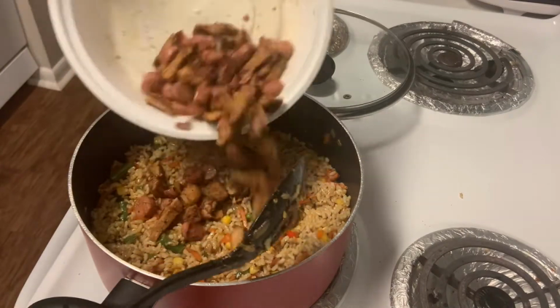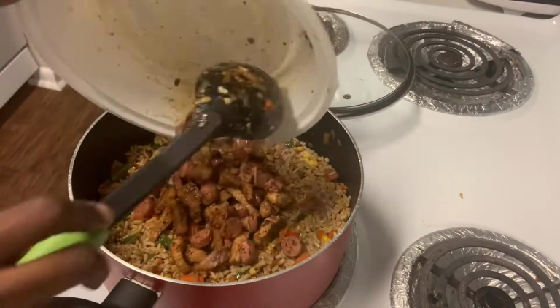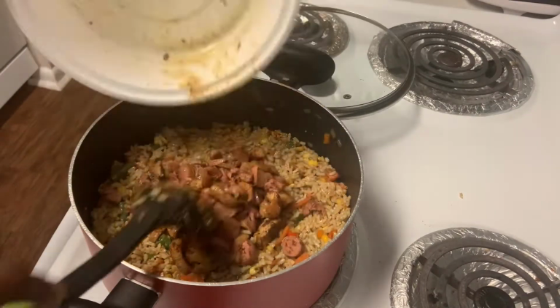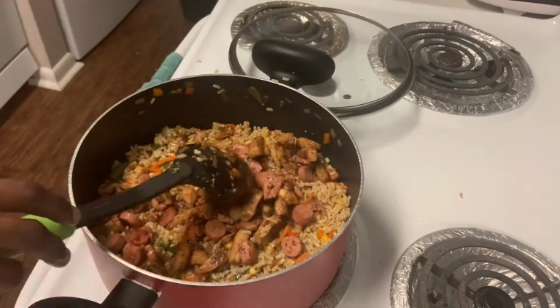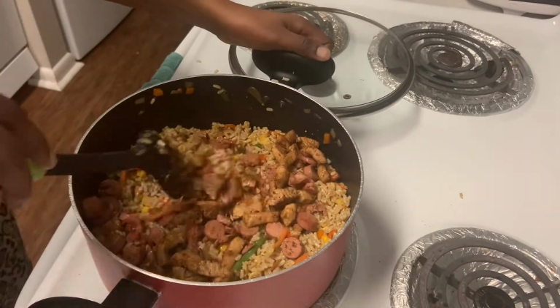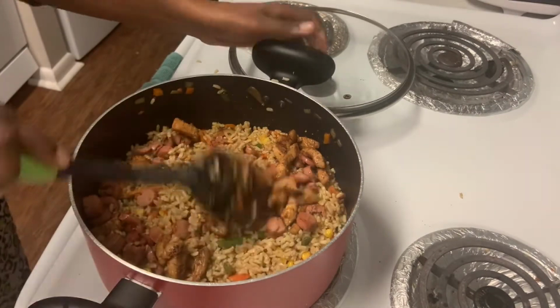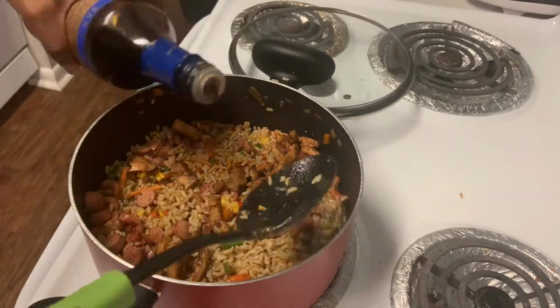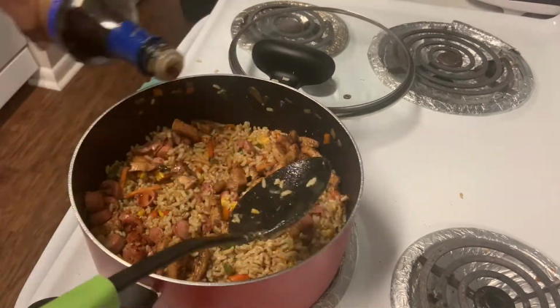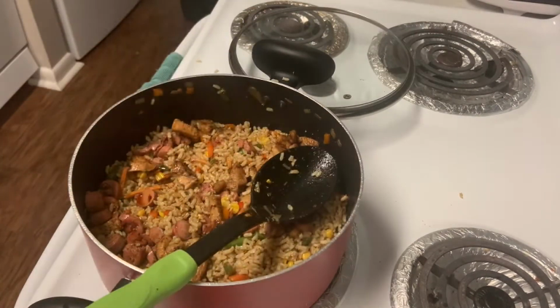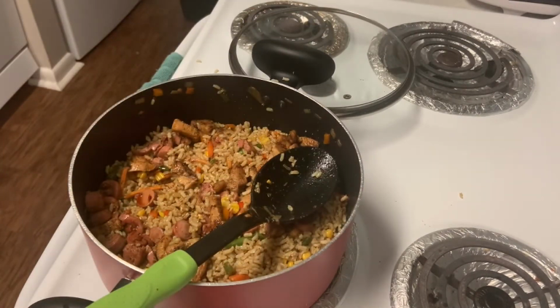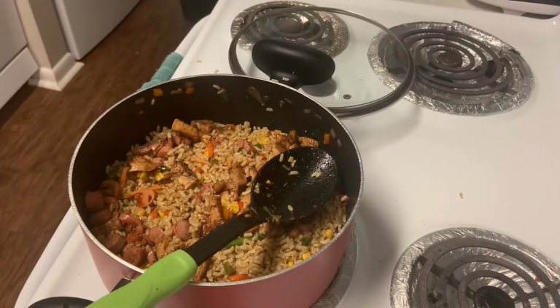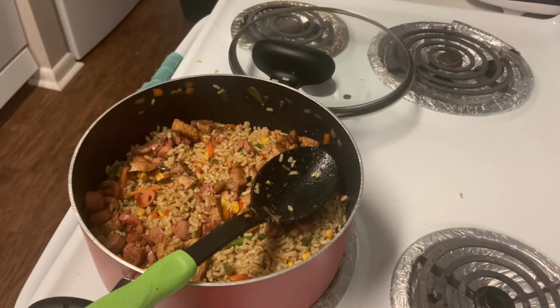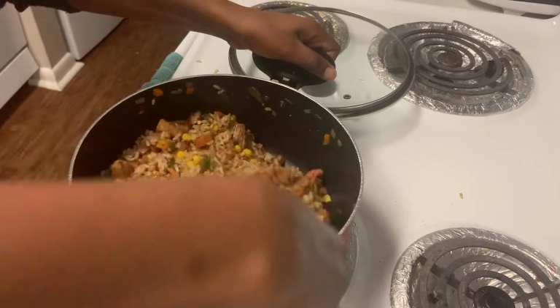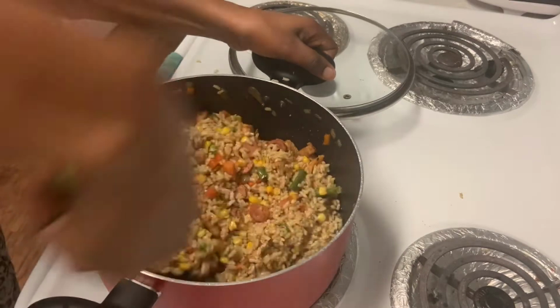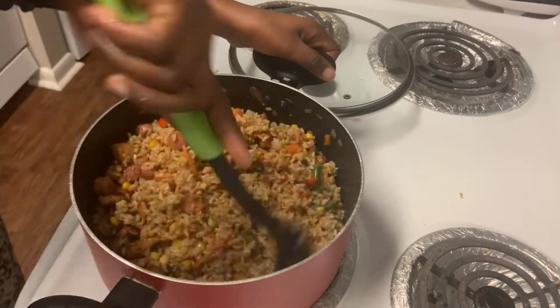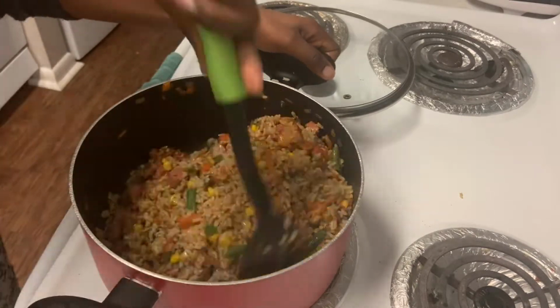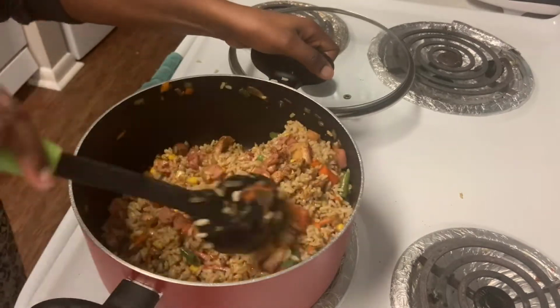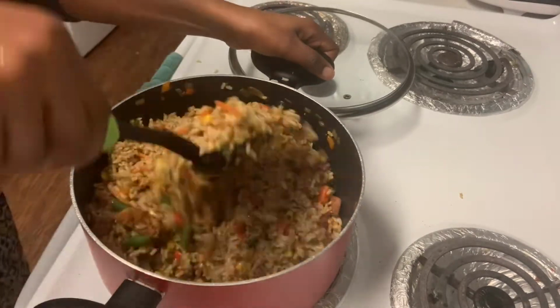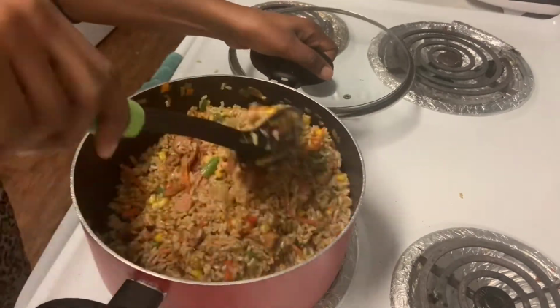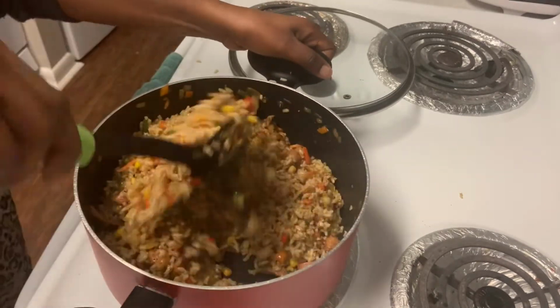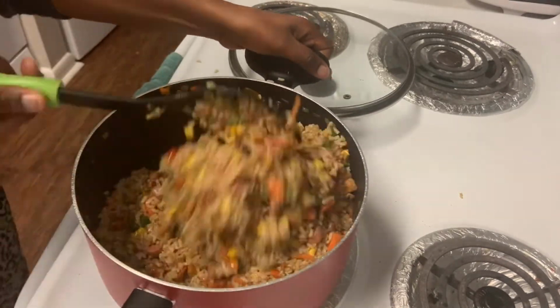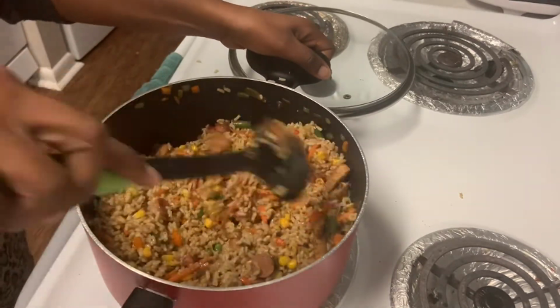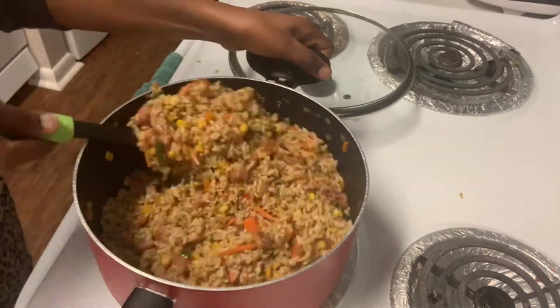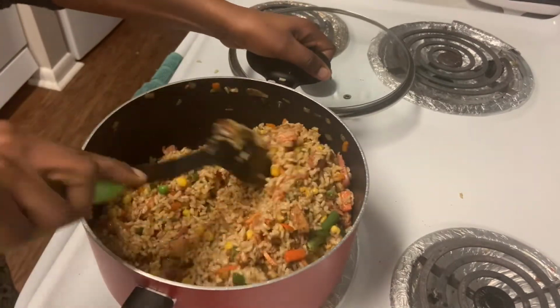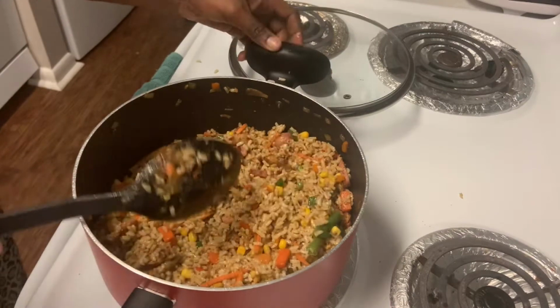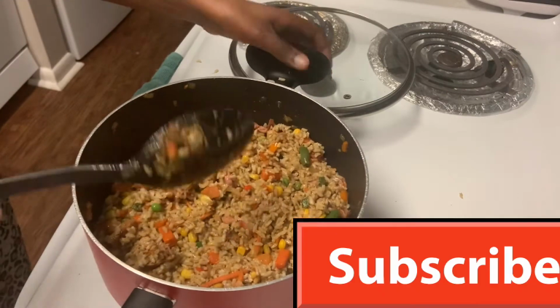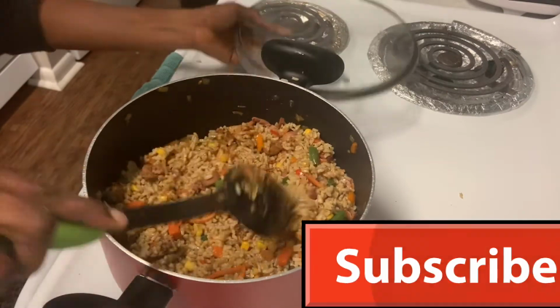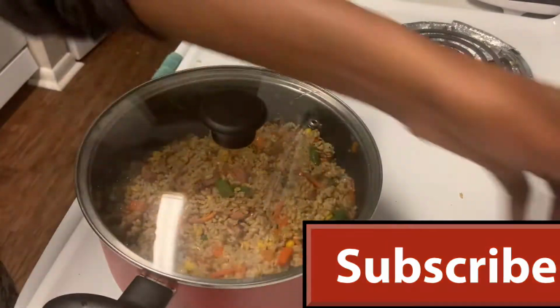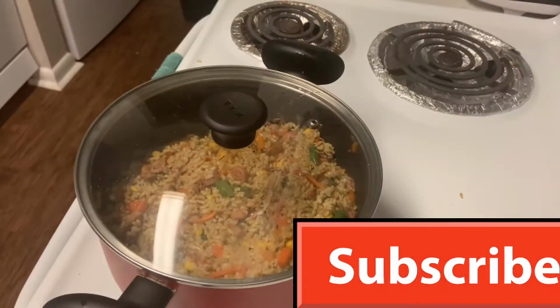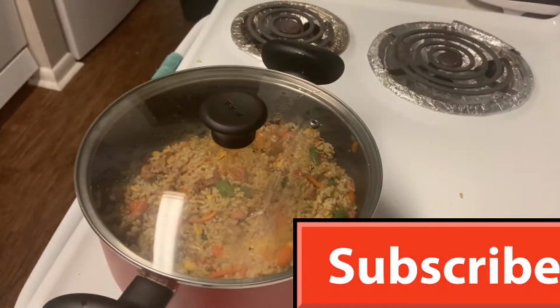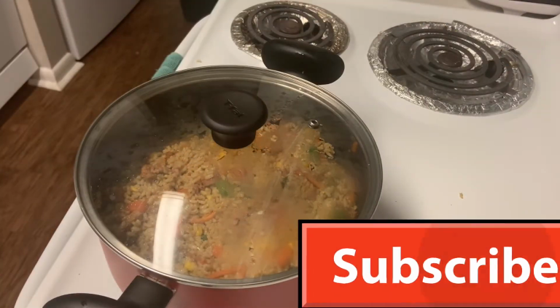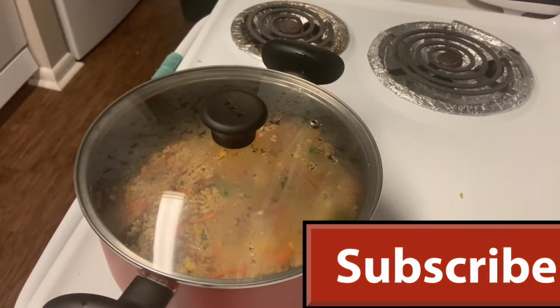I add the chicken back into the rice along with the soy sauce, mix them all up together, then put the heat down and let it simmer for a second, and our food is ready.